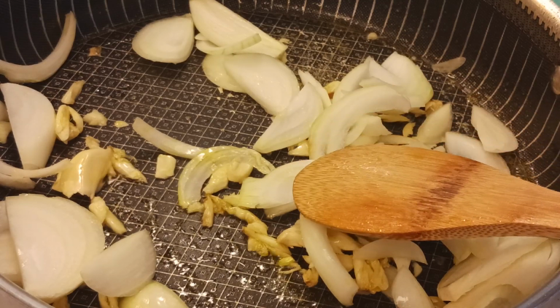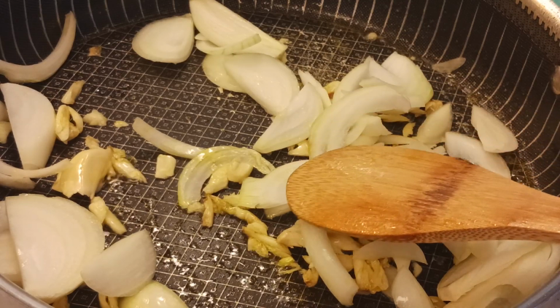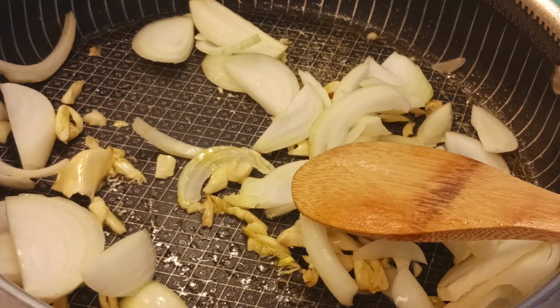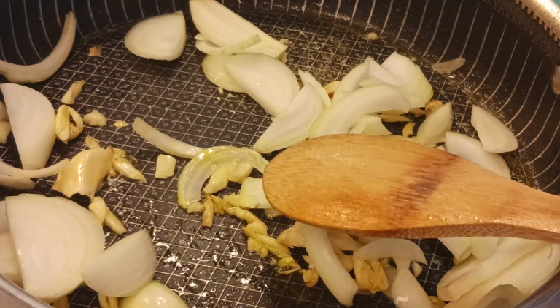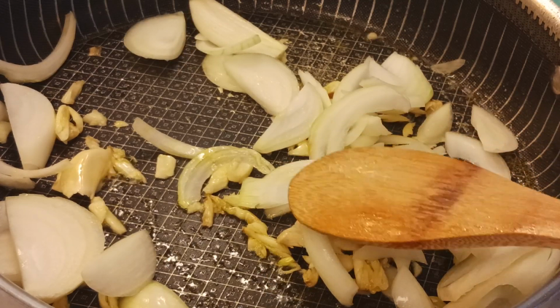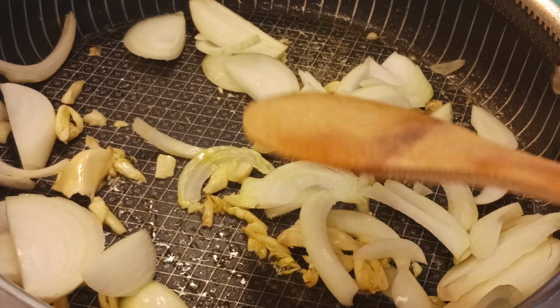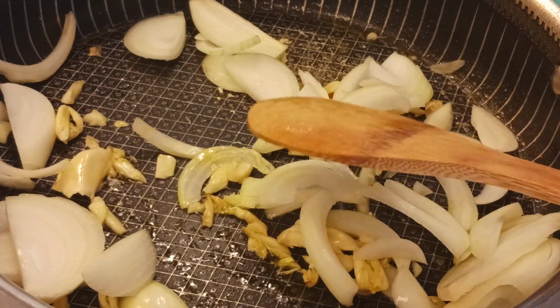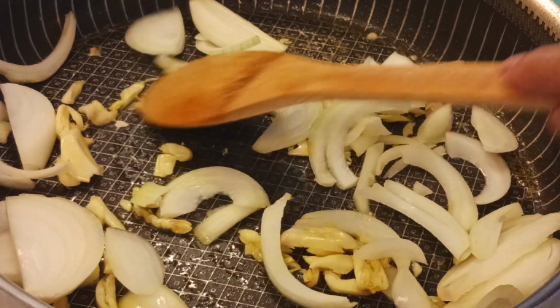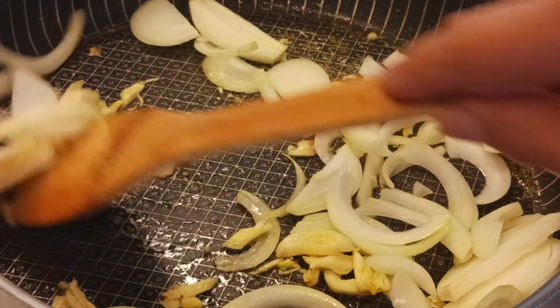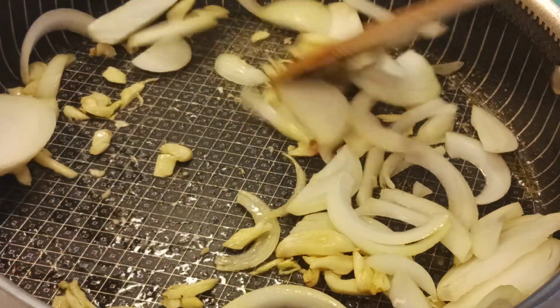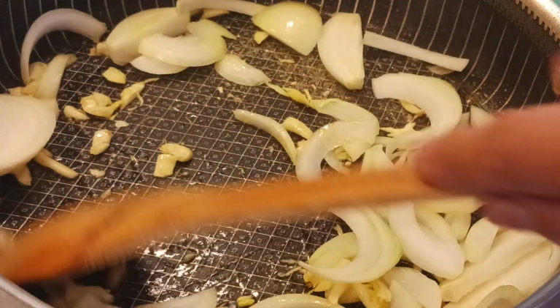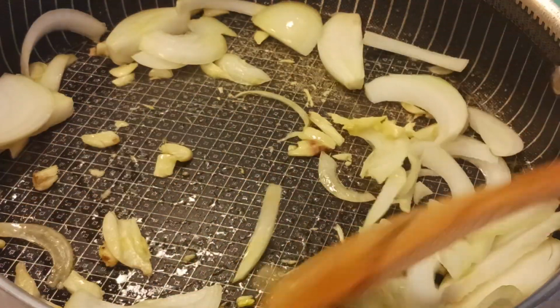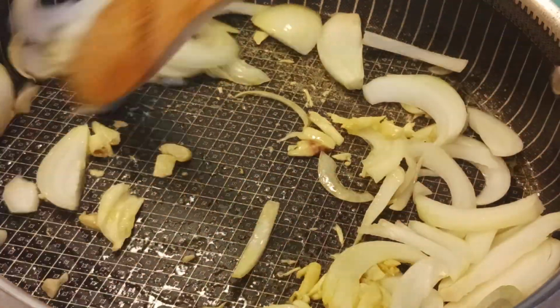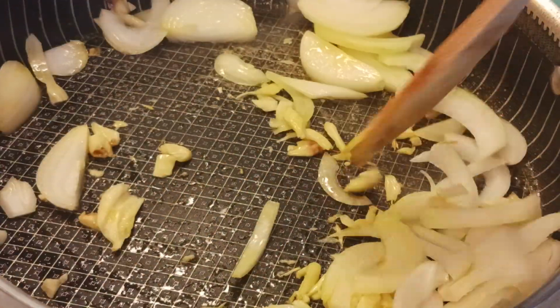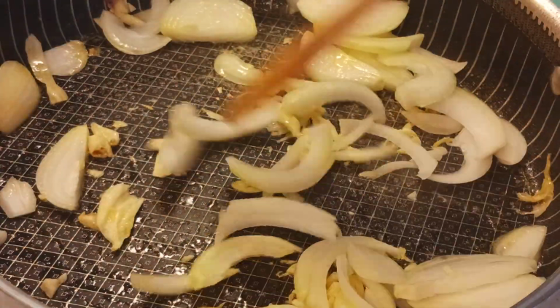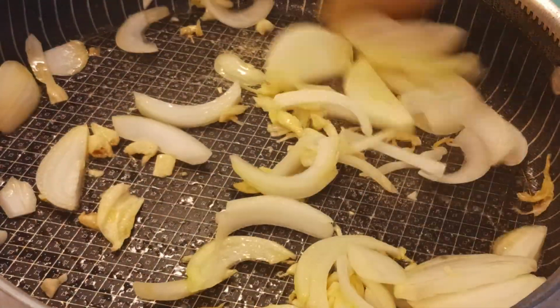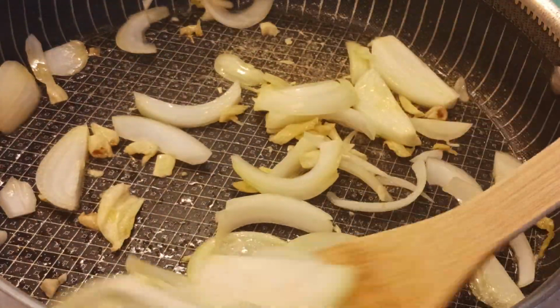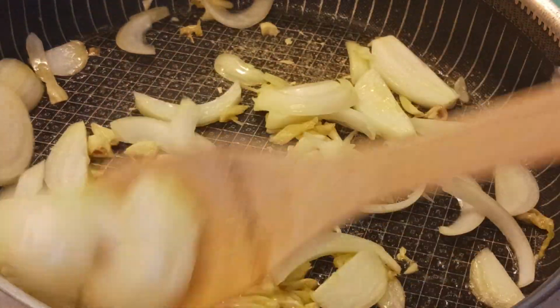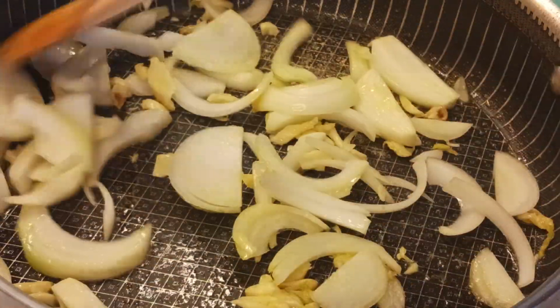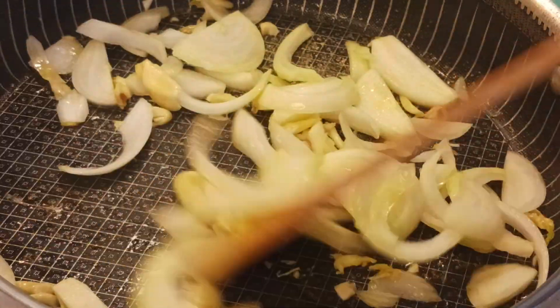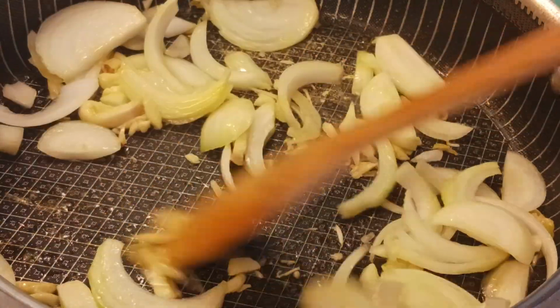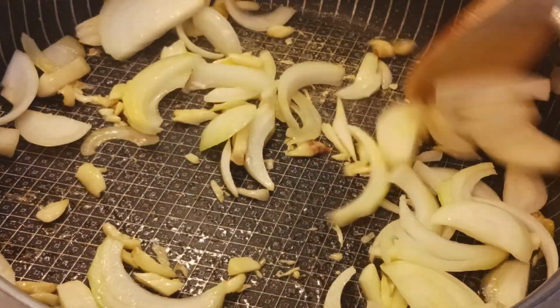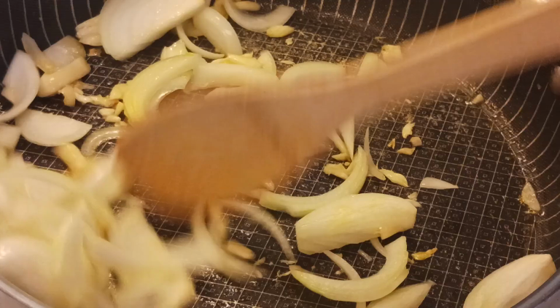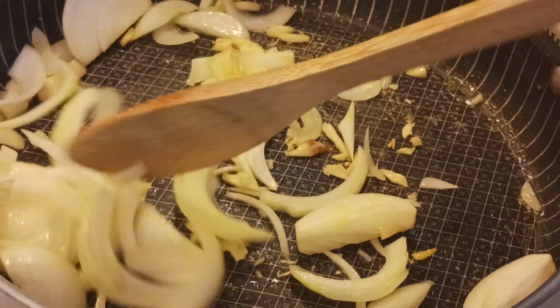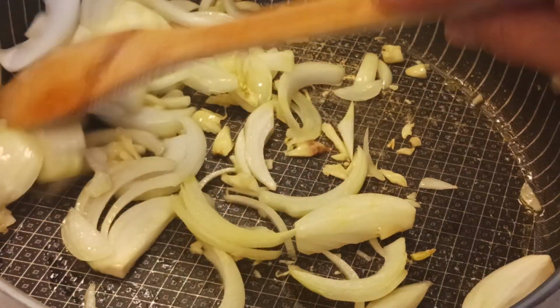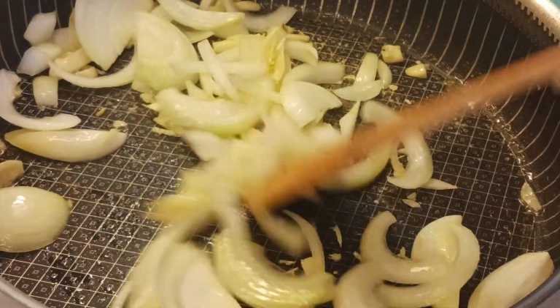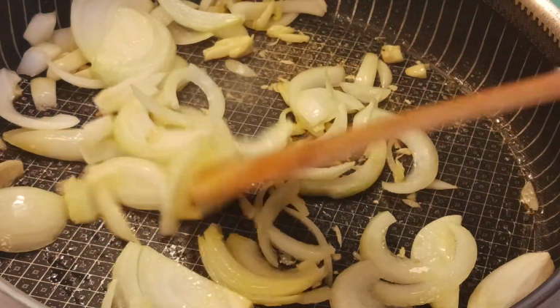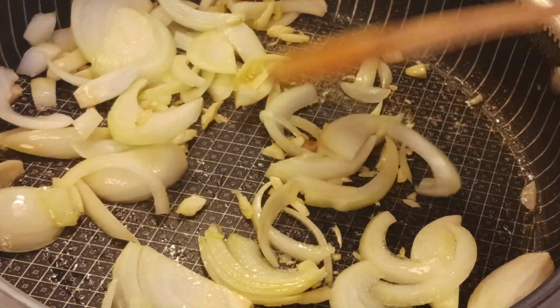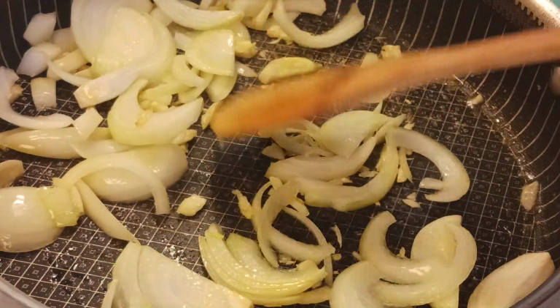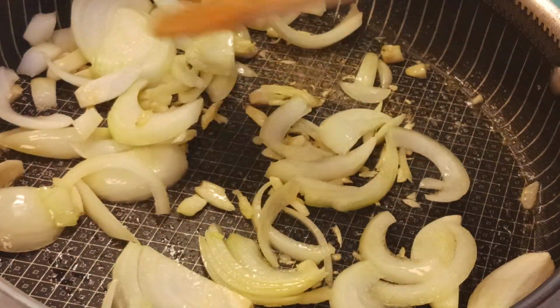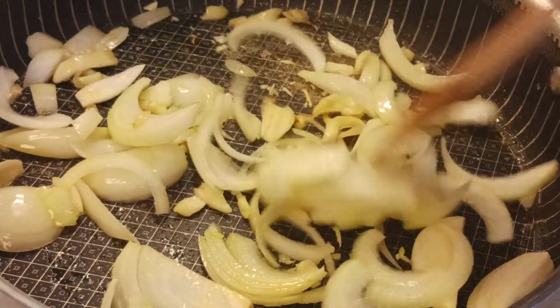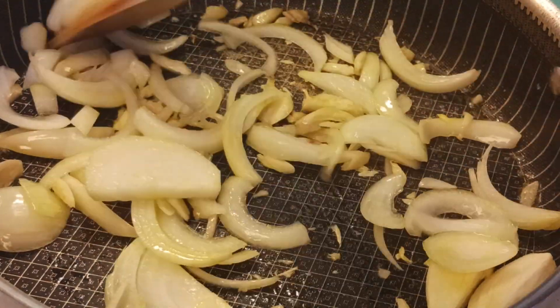Hello again, welcome back. I started to sauté the vegetables, the one with tofu. This is it. We started the garlic first and now it's onion.